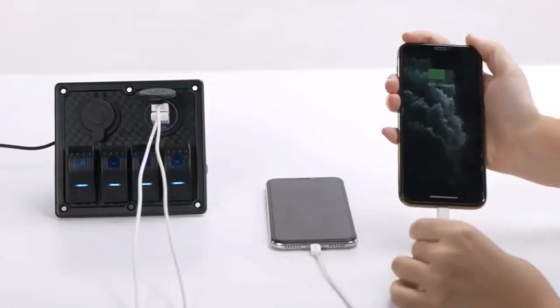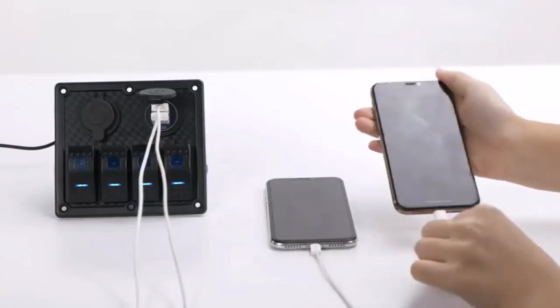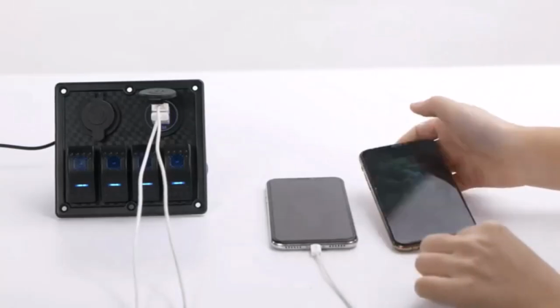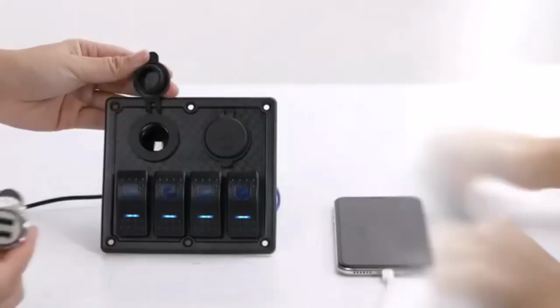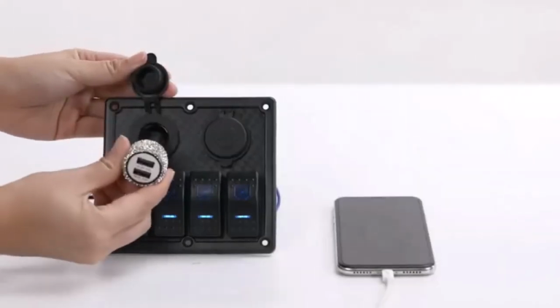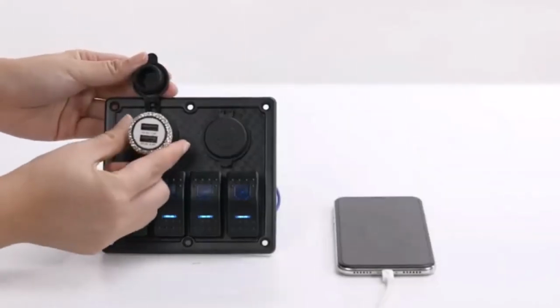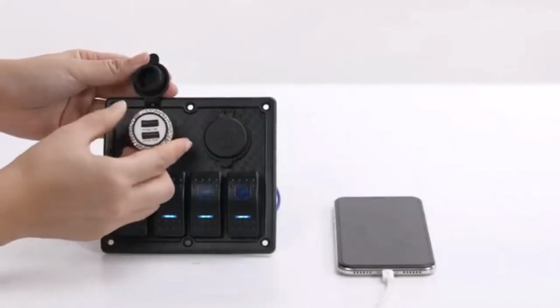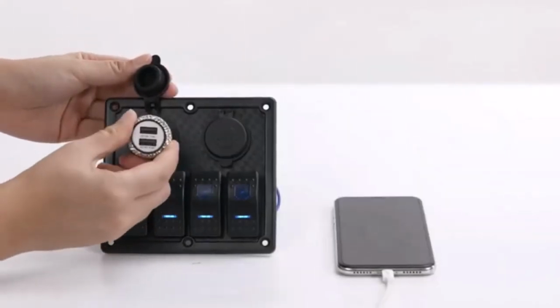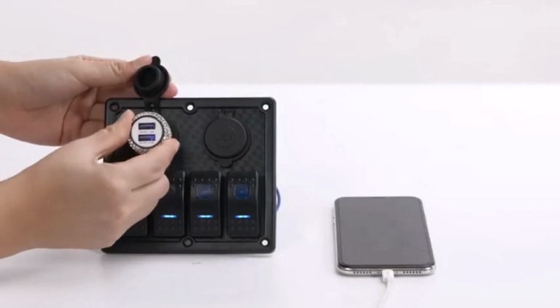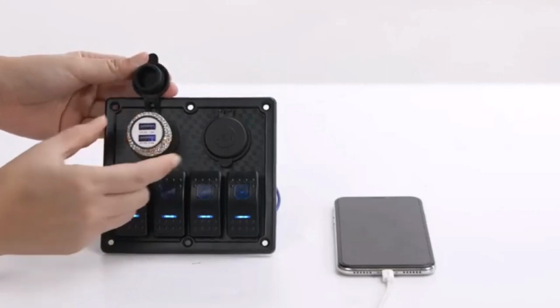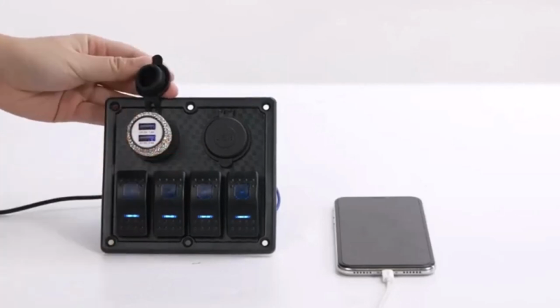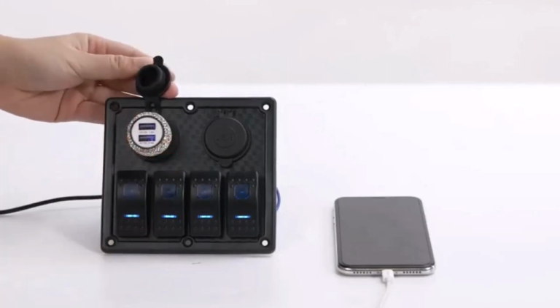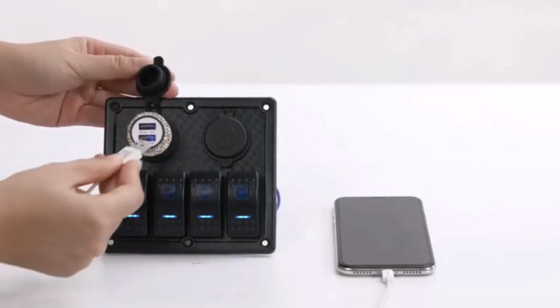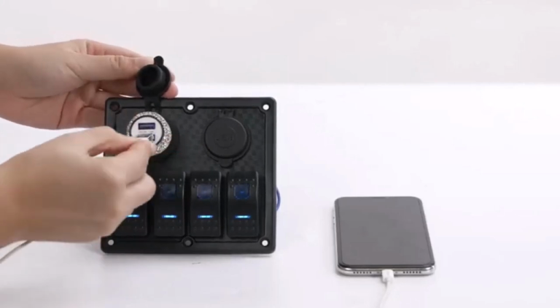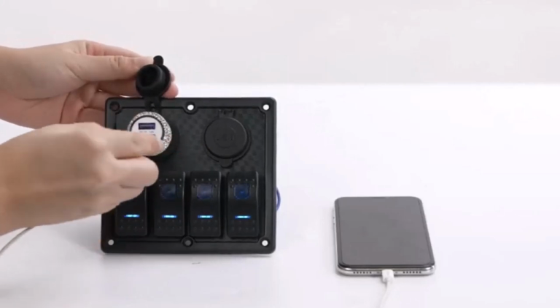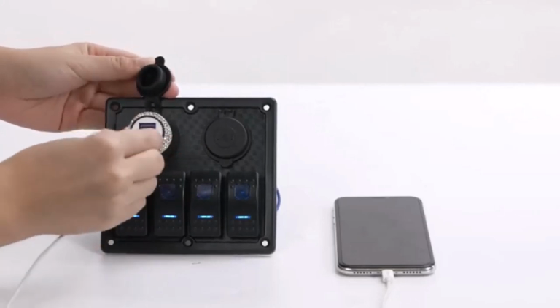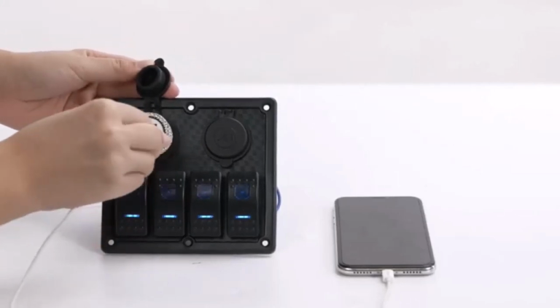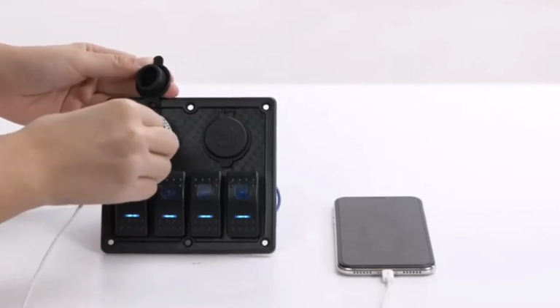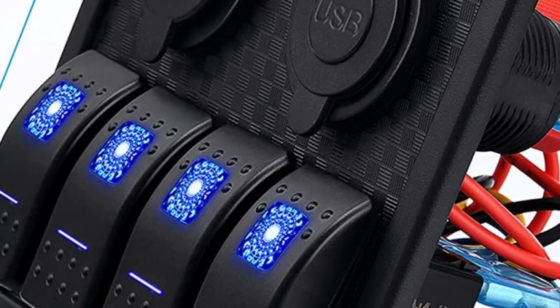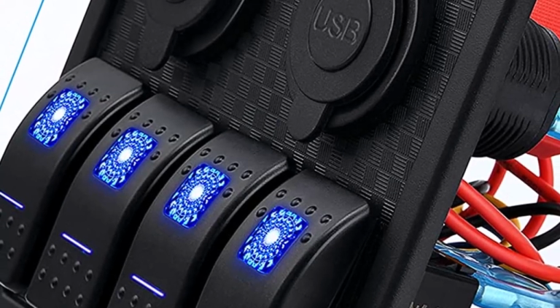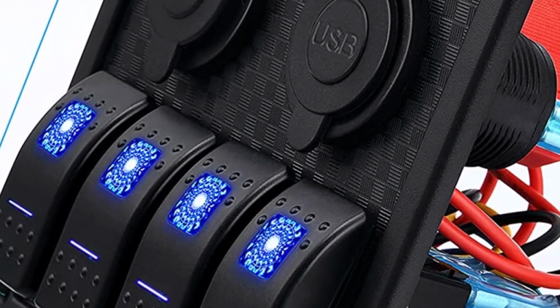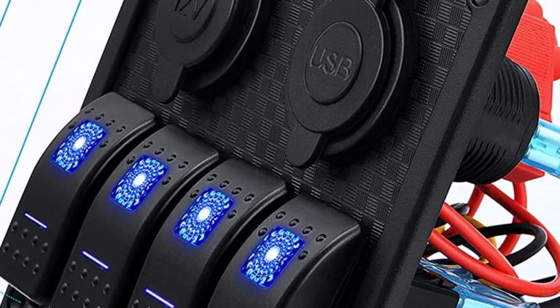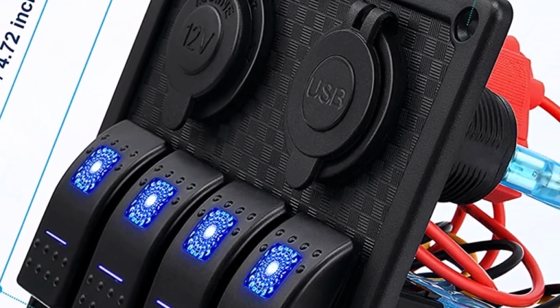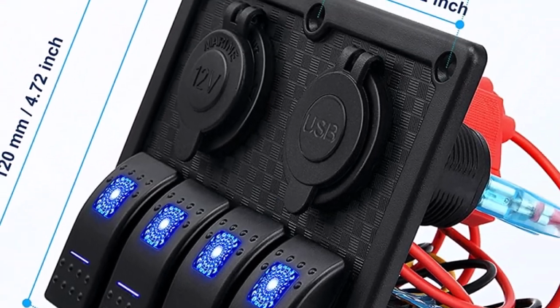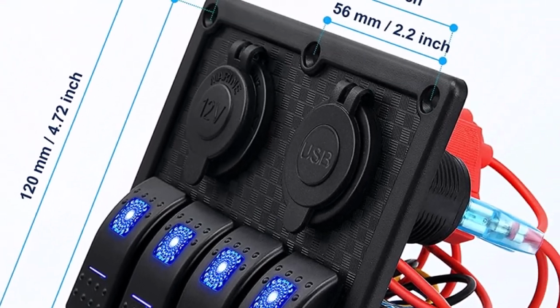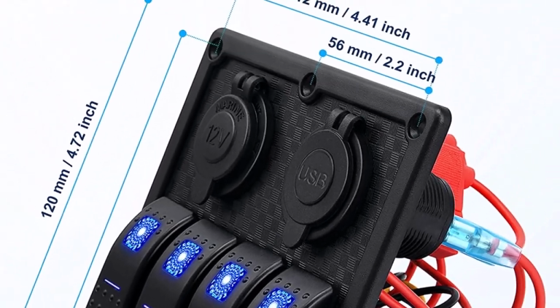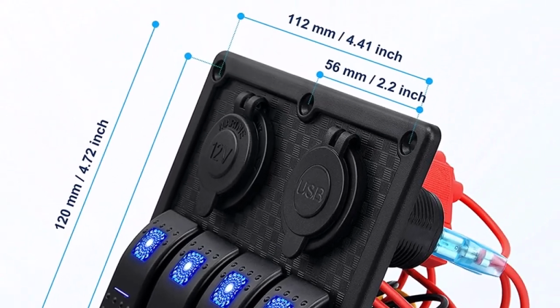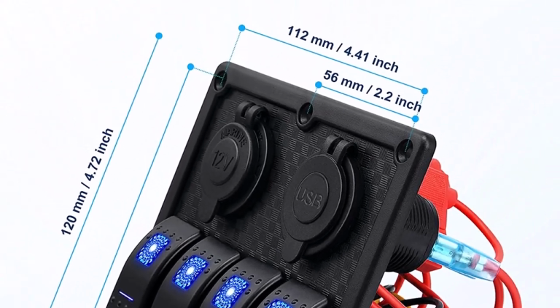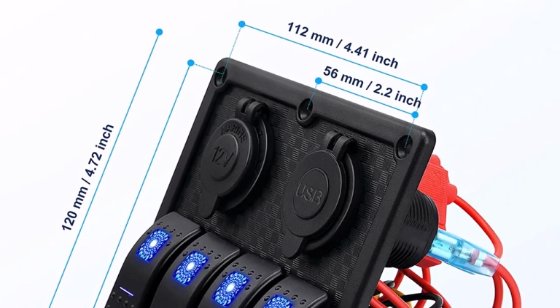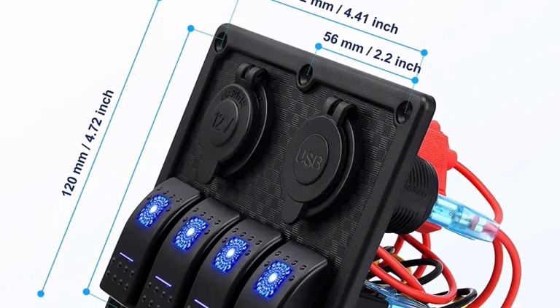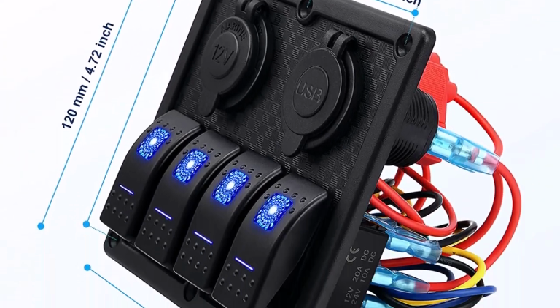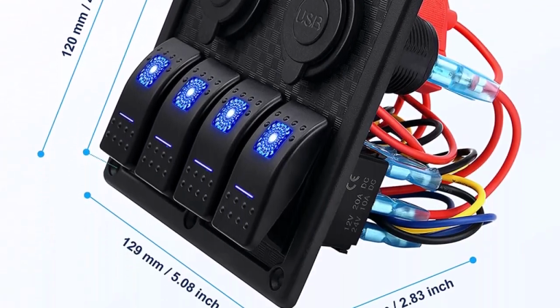What we like about it: multi-purpose switches for headlights, fog lights, and cigarette lights. Comes ready for installation, which saves time and effort. You can fix it with screws to the switch hole and mount it either vertically or horizontally.